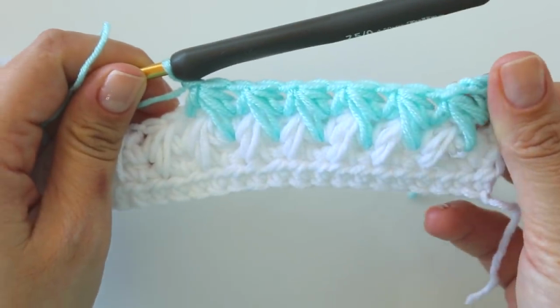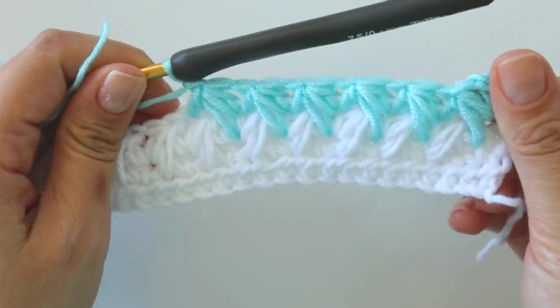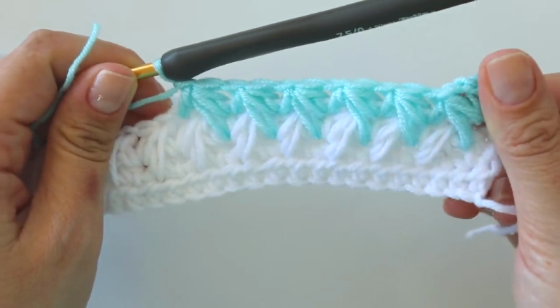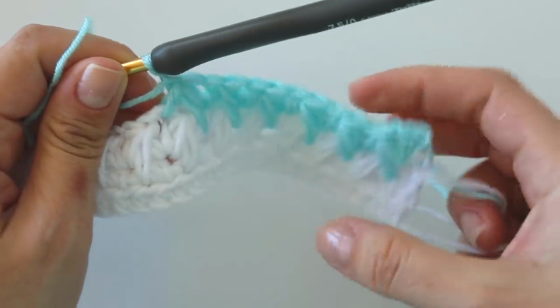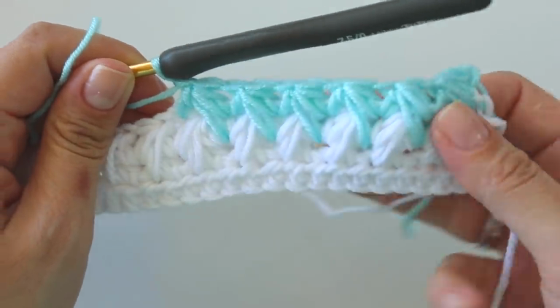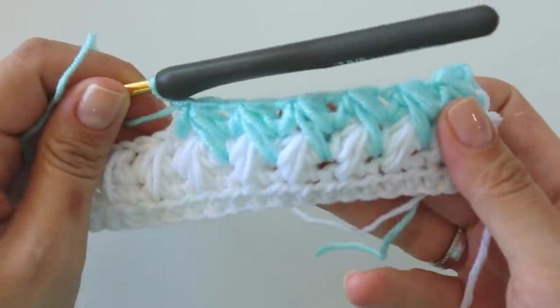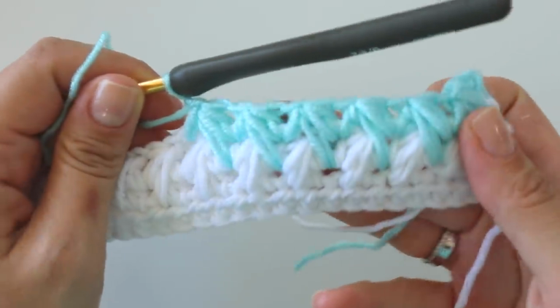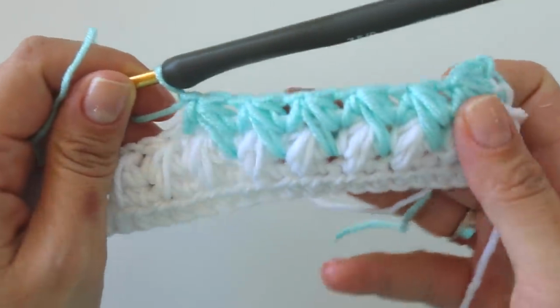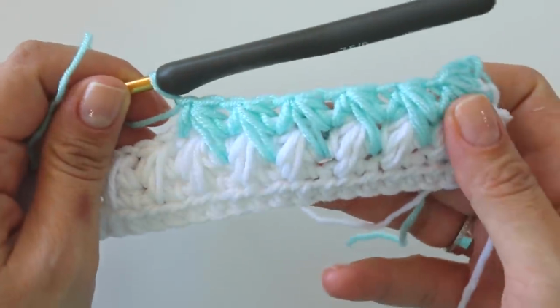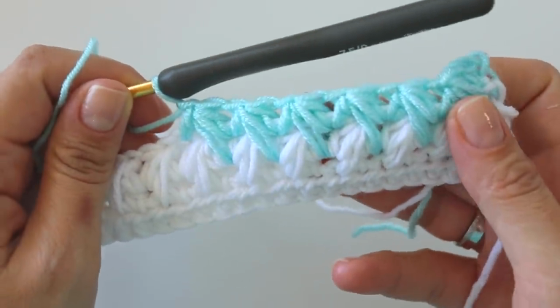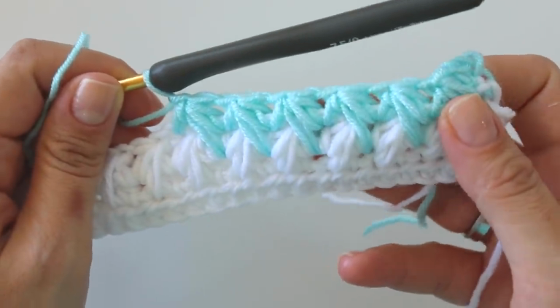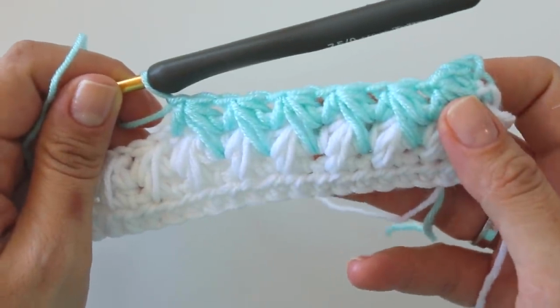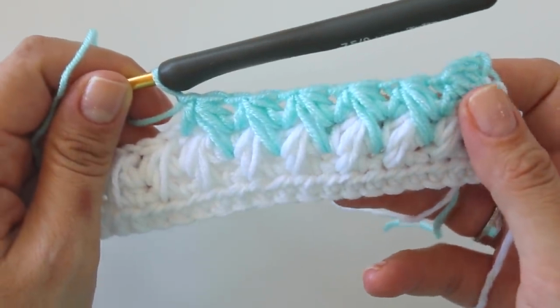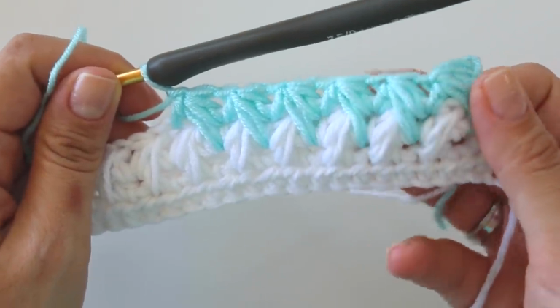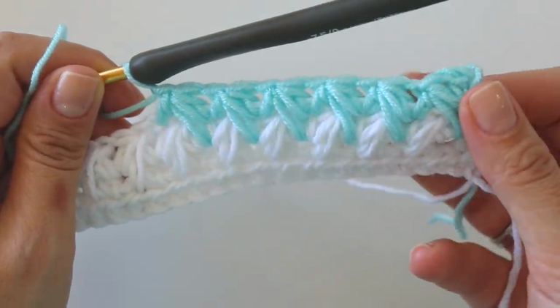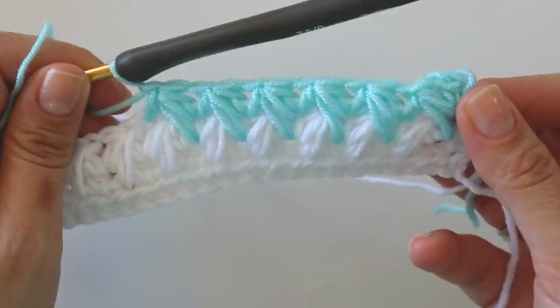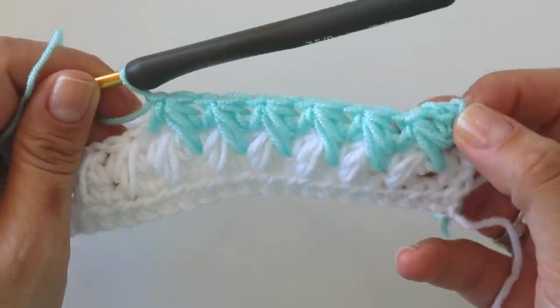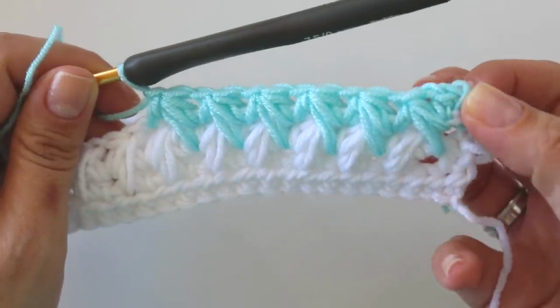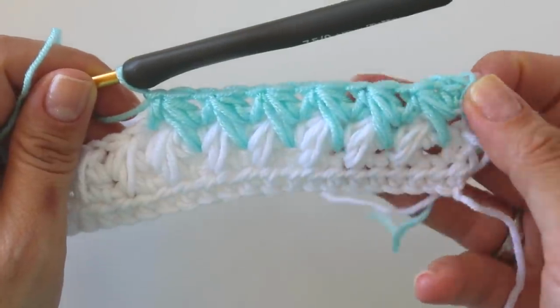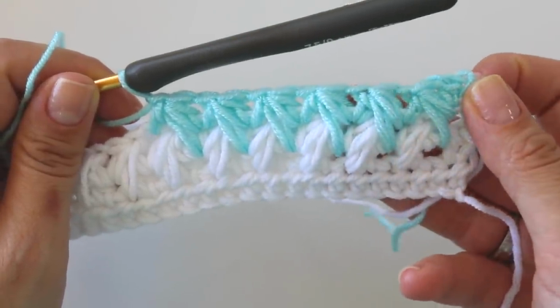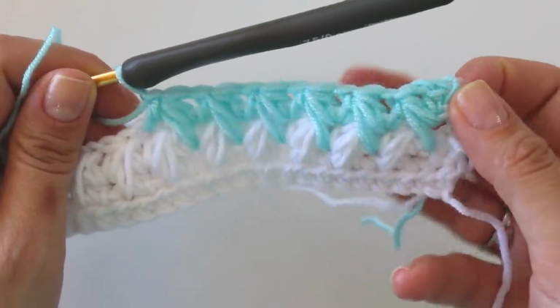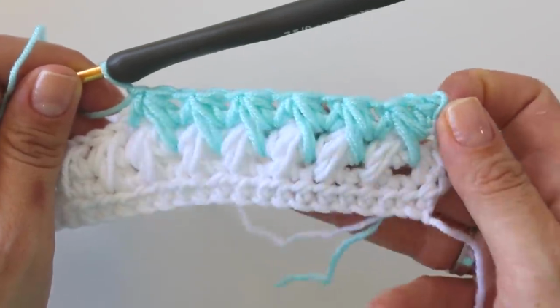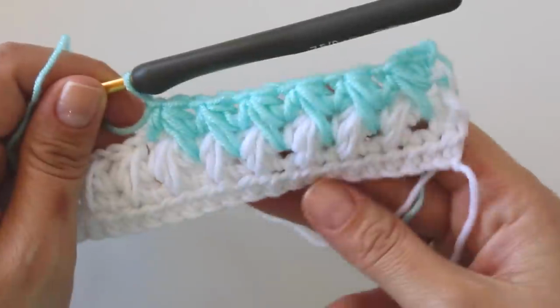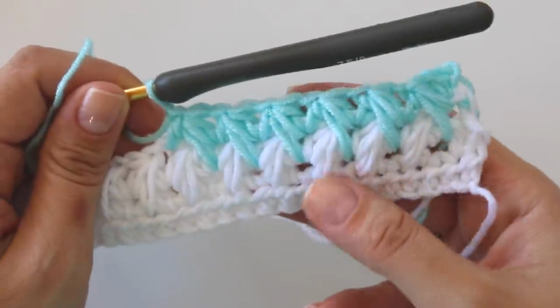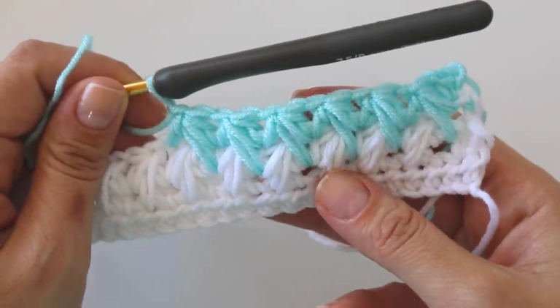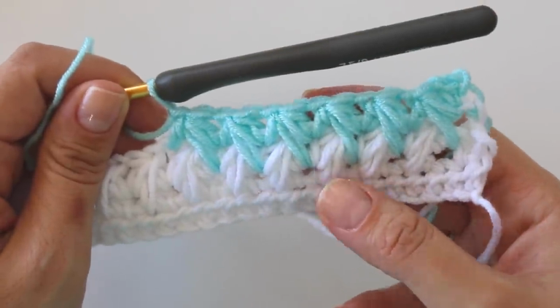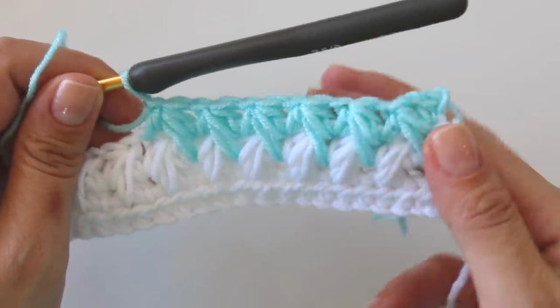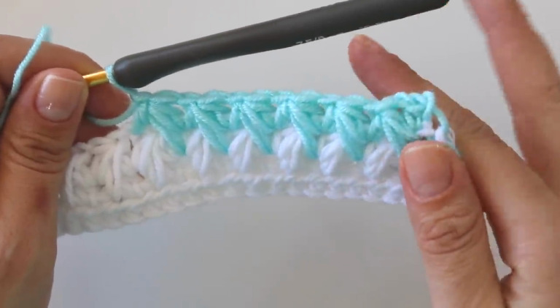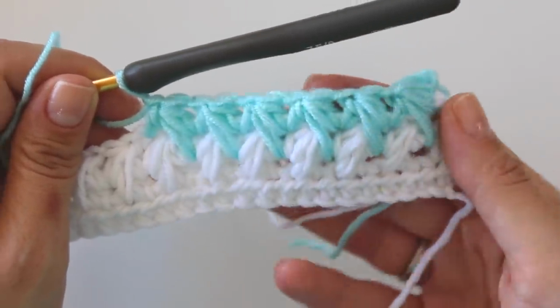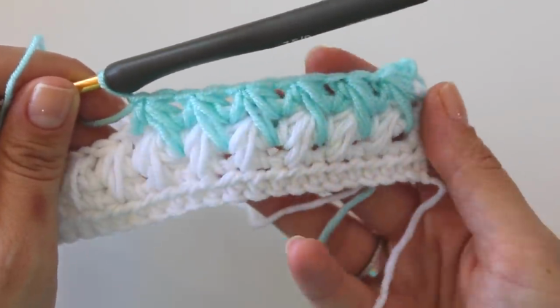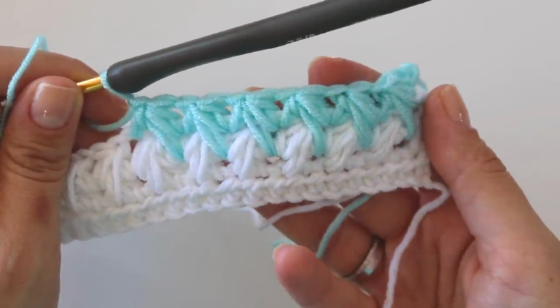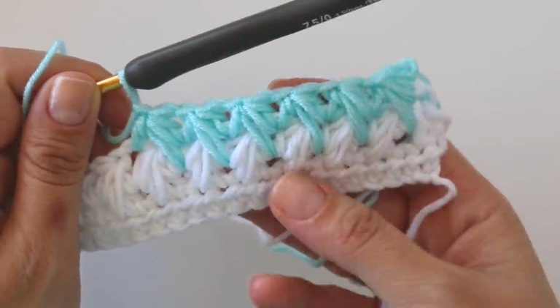You will keep repeating. By the way, it doesn't look like a feather — it looks like some kind of leaf, I think.